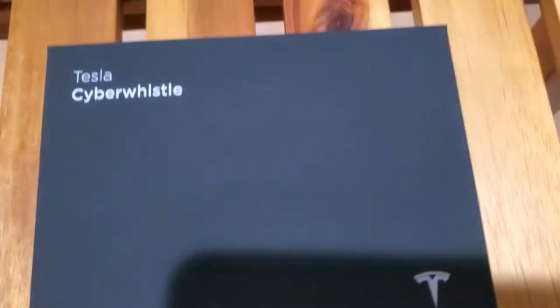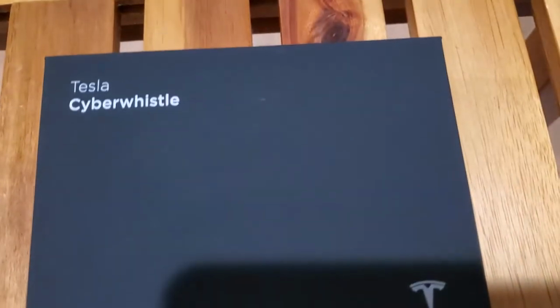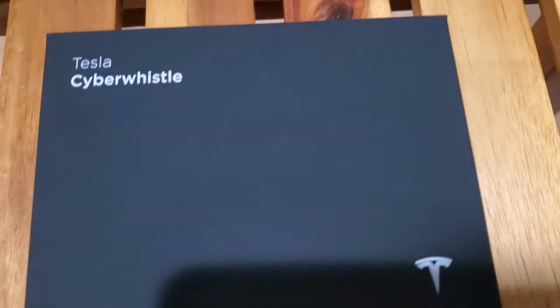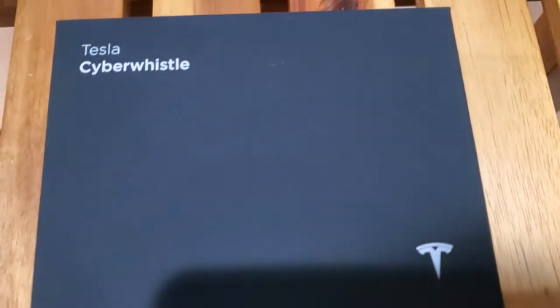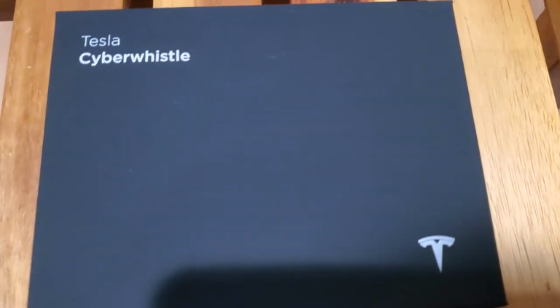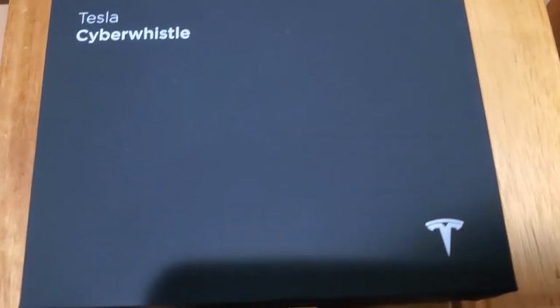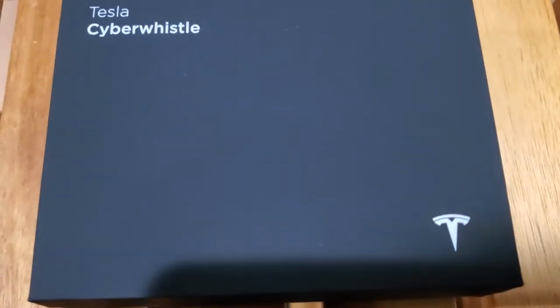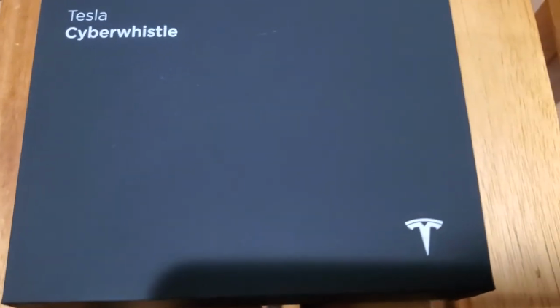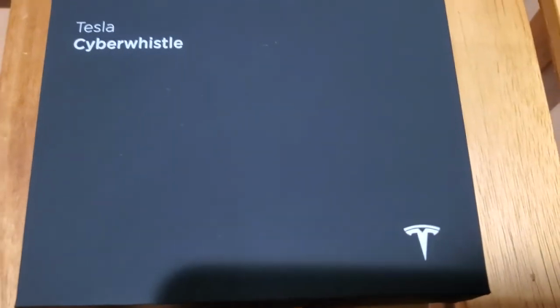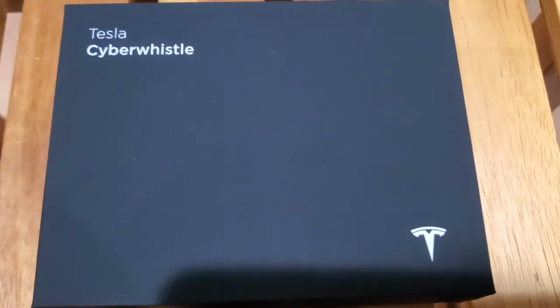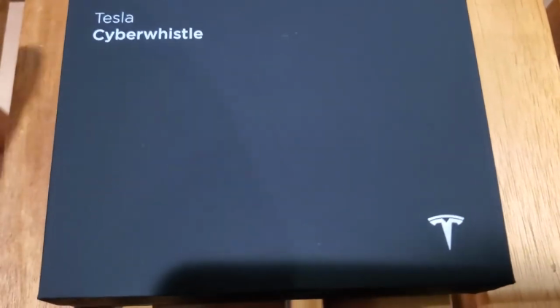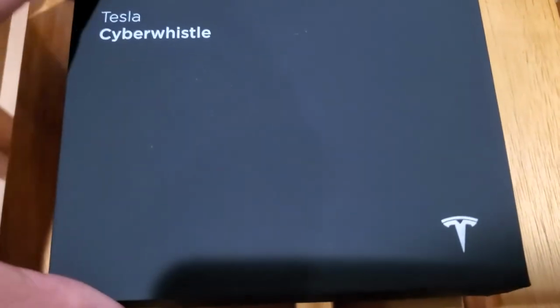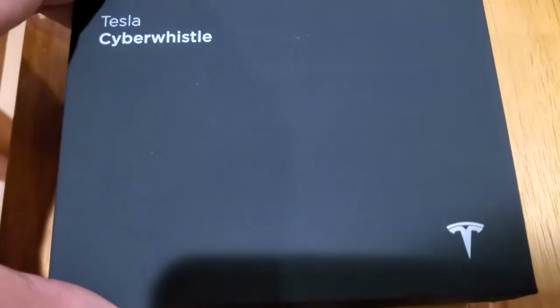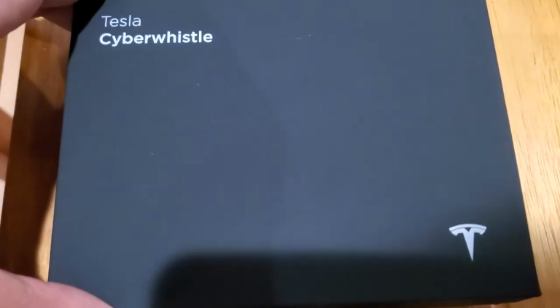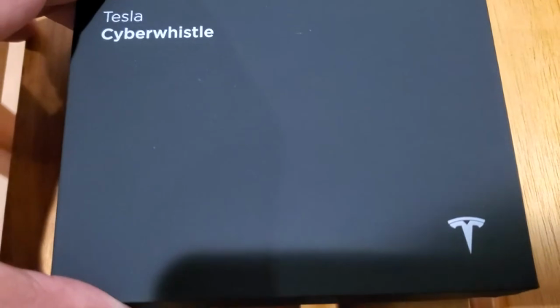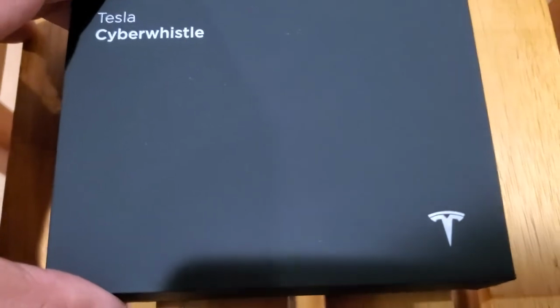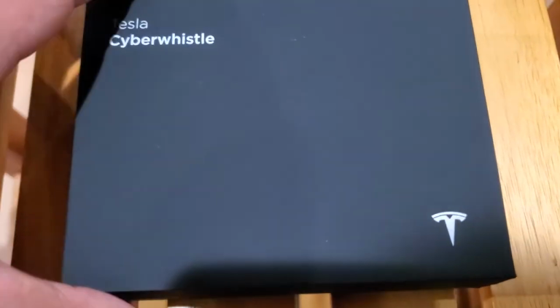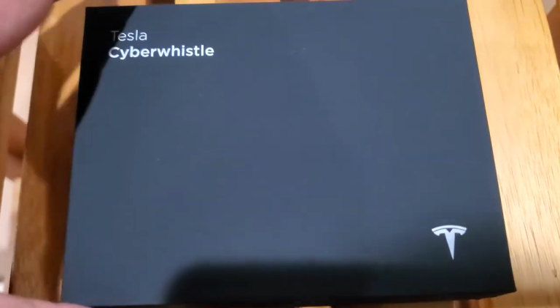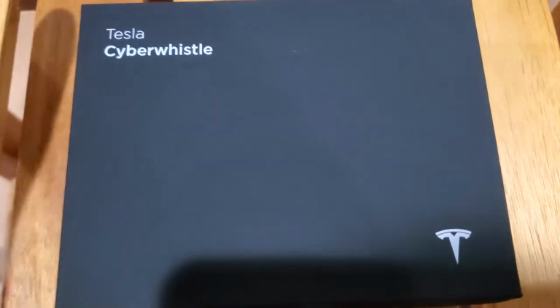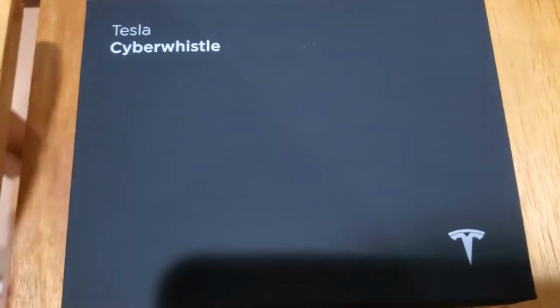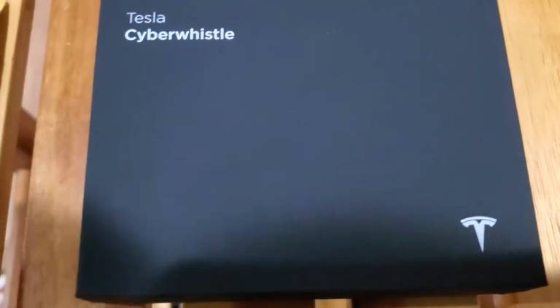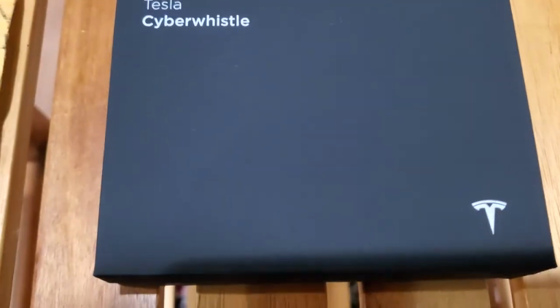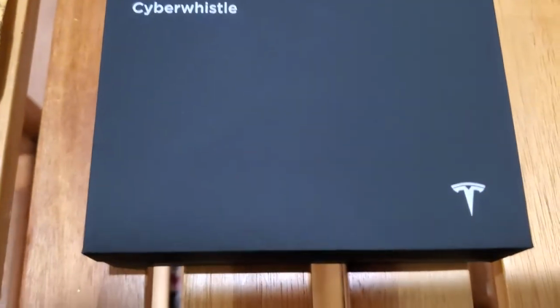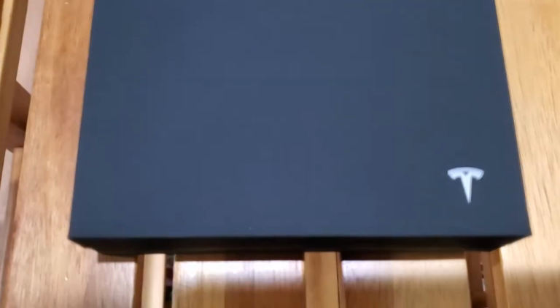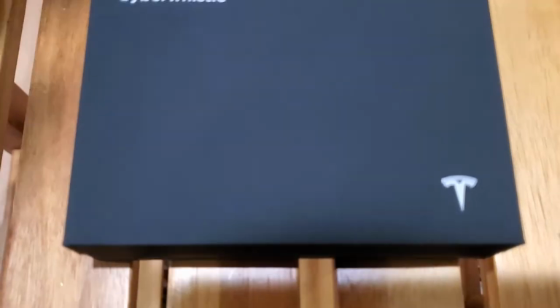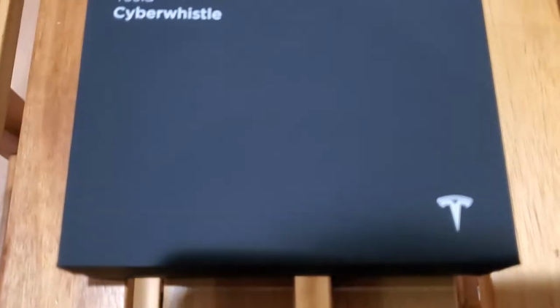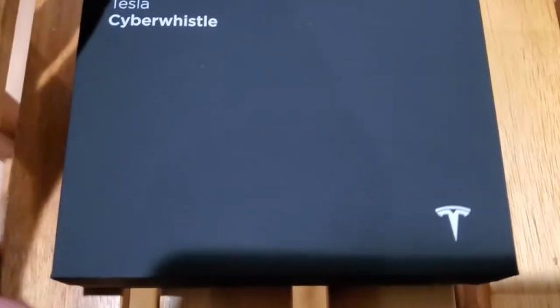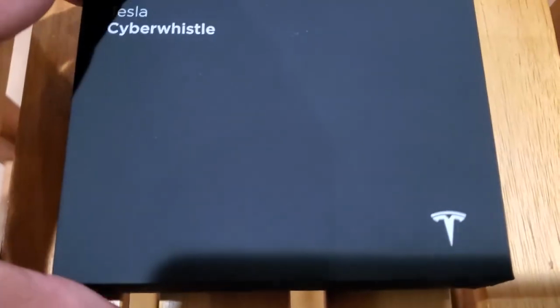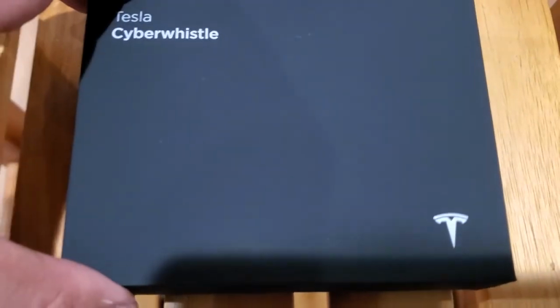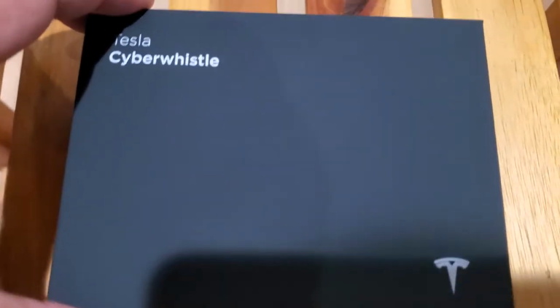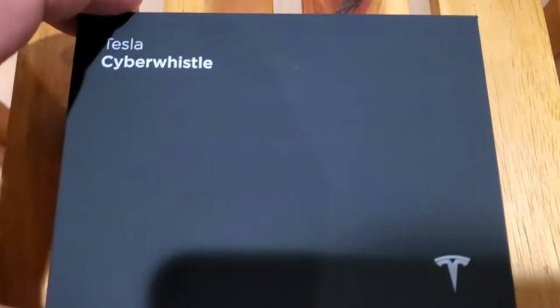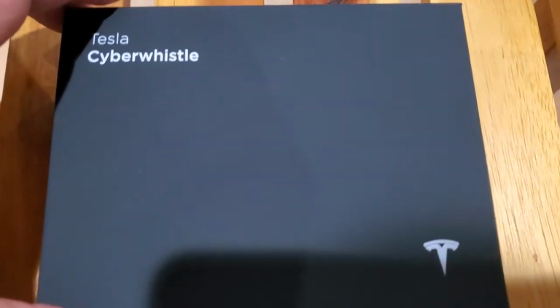I didn't order it off eBay — I saw they were marked up for like $500 now, which is insane. I saw this link drop on Twitter and I bought it within maybe like two minutes of it dropping.